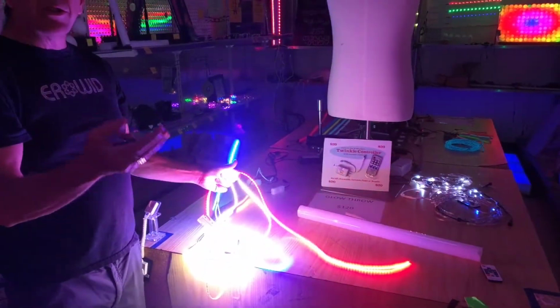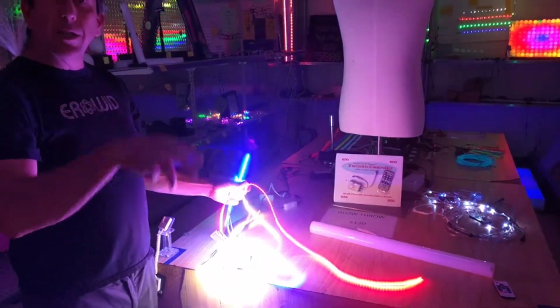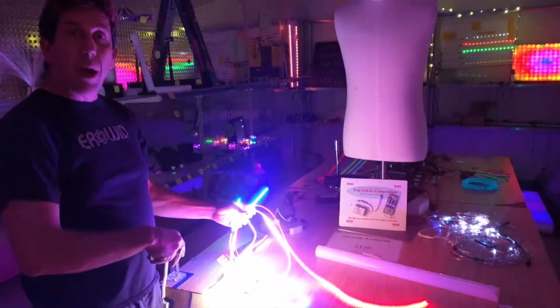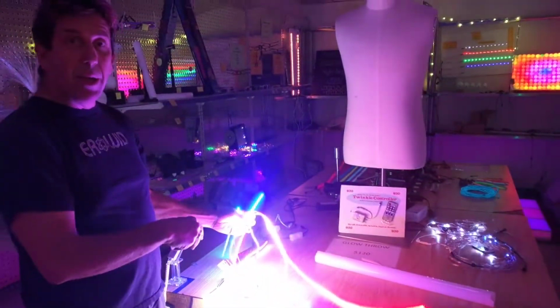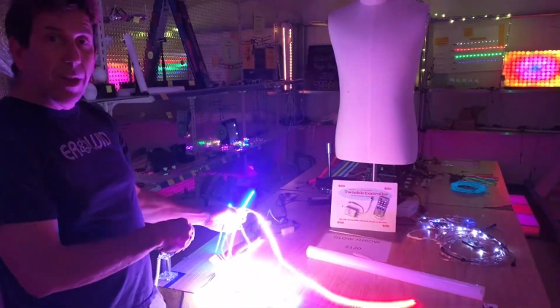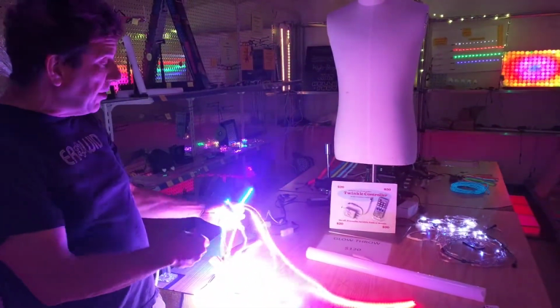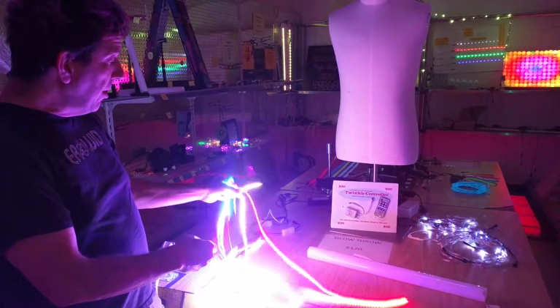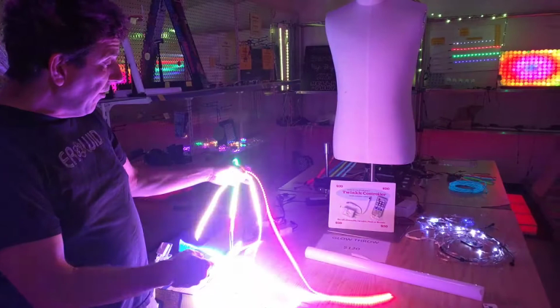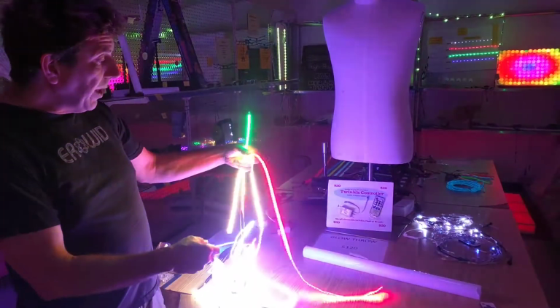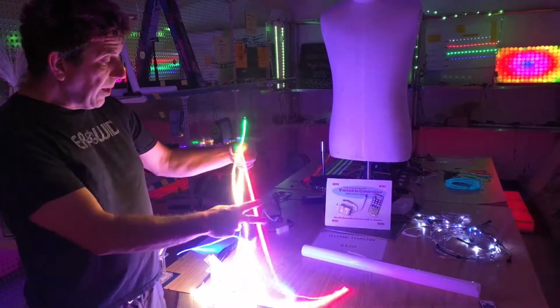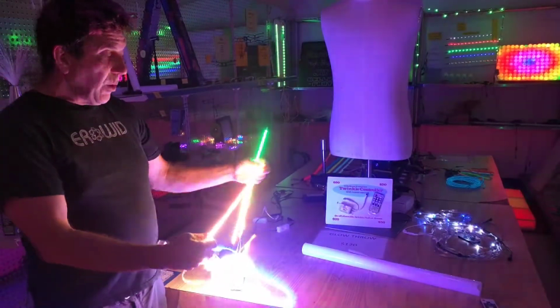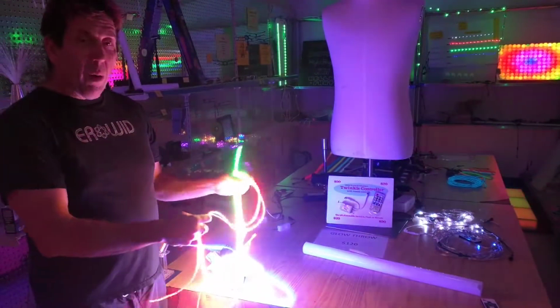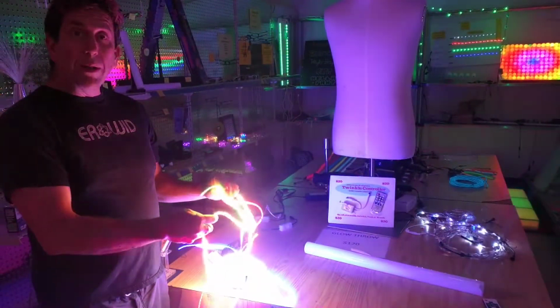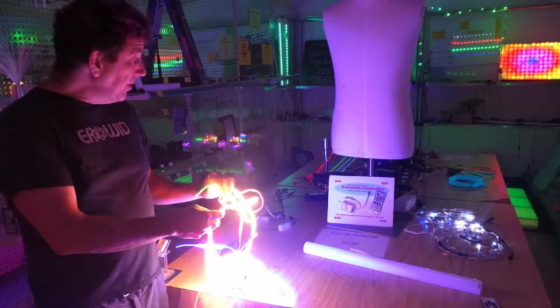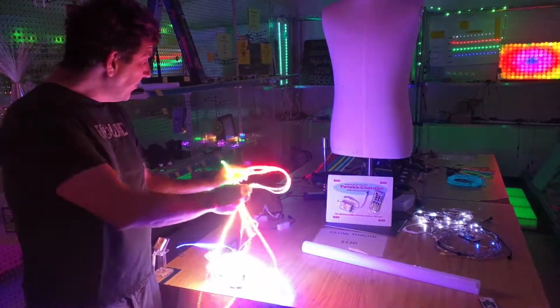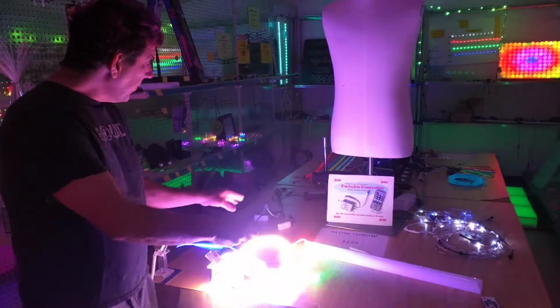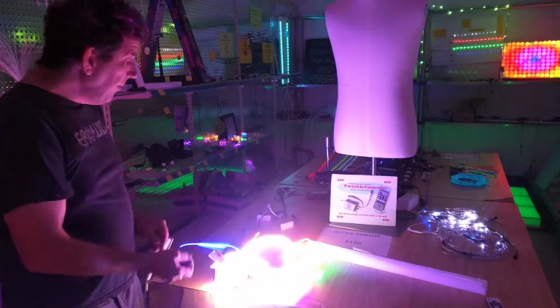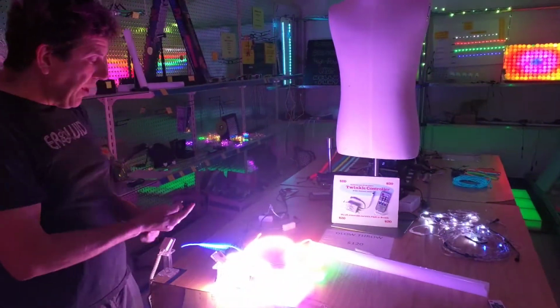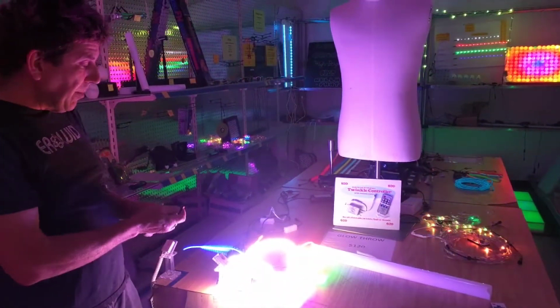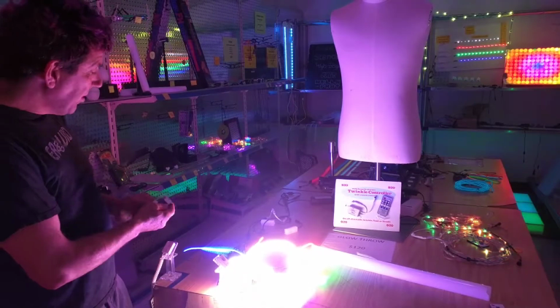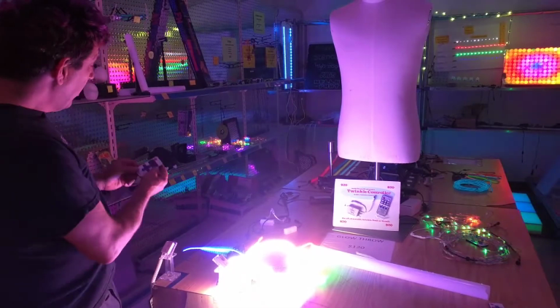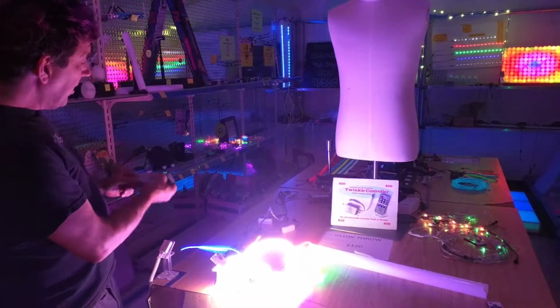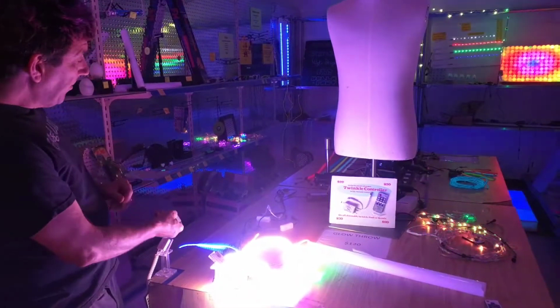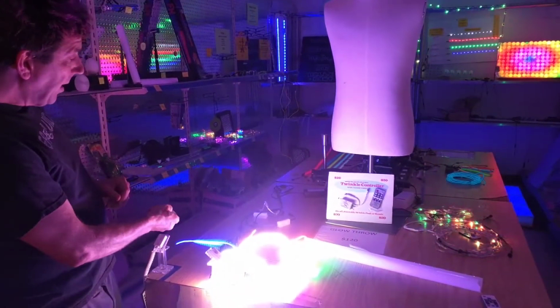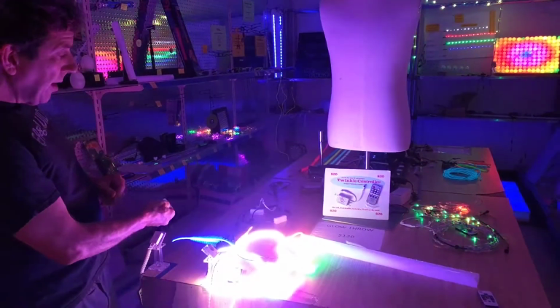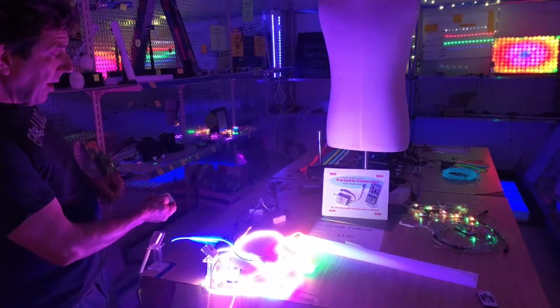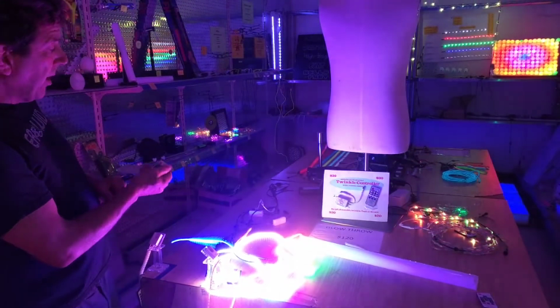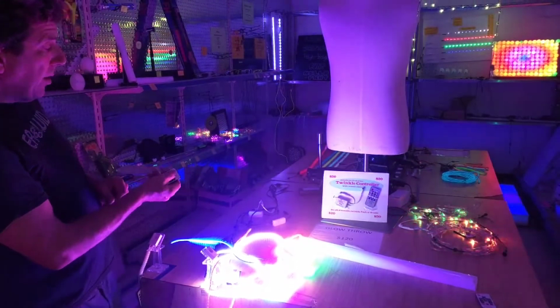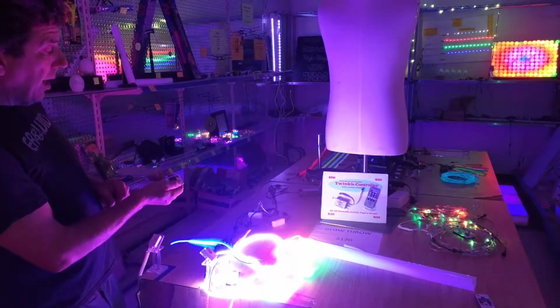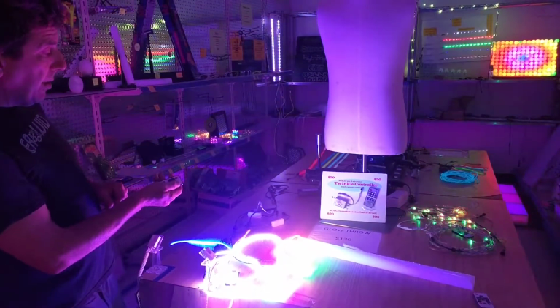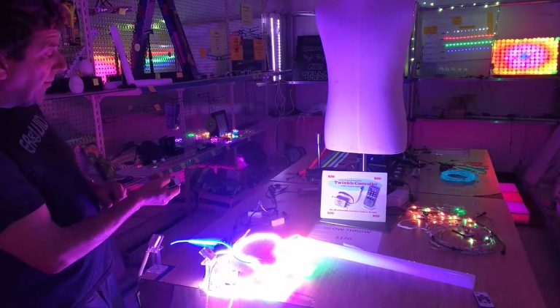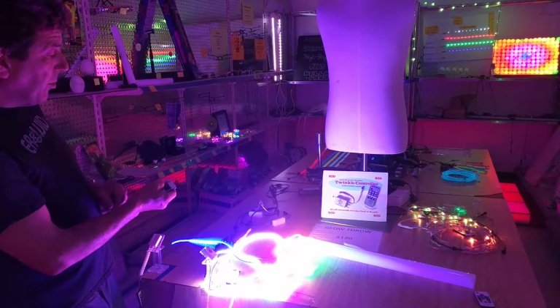Just go ahead and check the drop-down menu to see all the colors they're available in. We have one-meter sections, and if you want them dimmed out, we have a dimmer — you can dim it out if that's too bright for you.